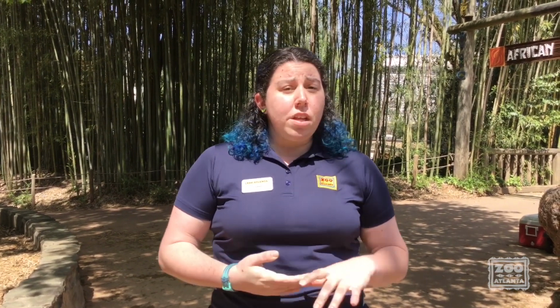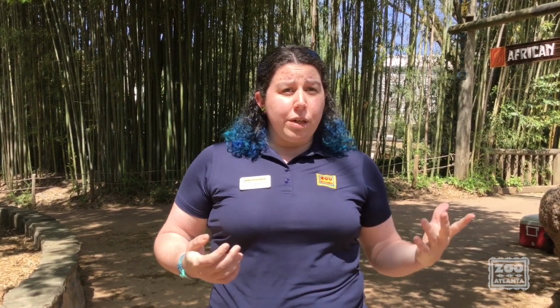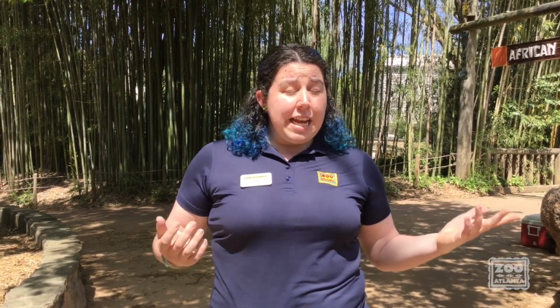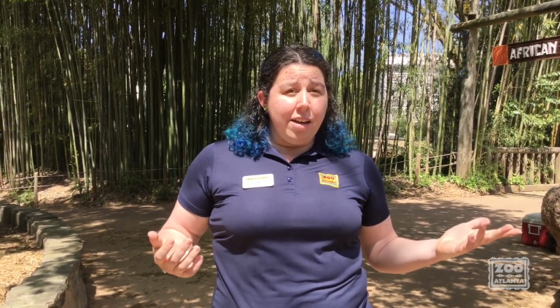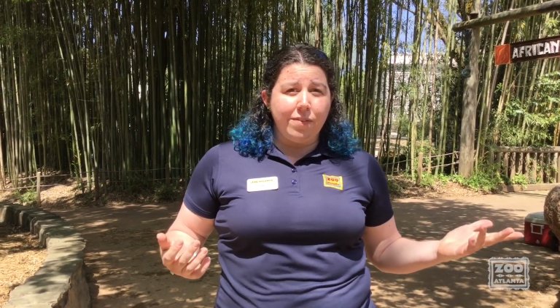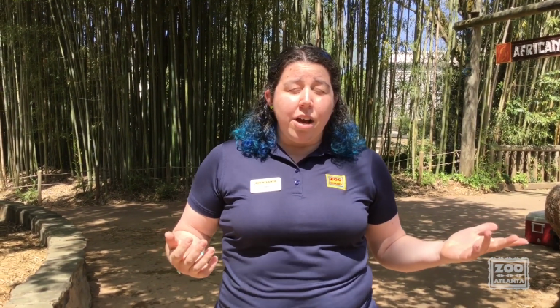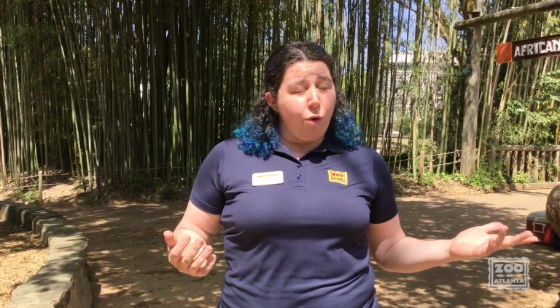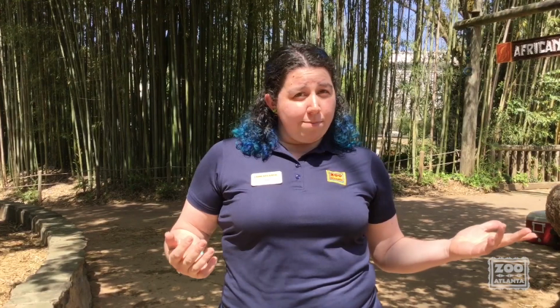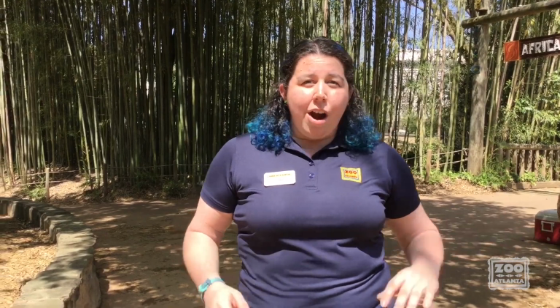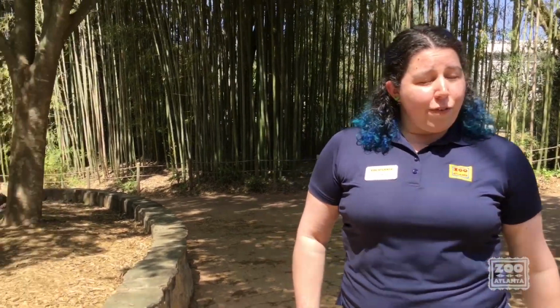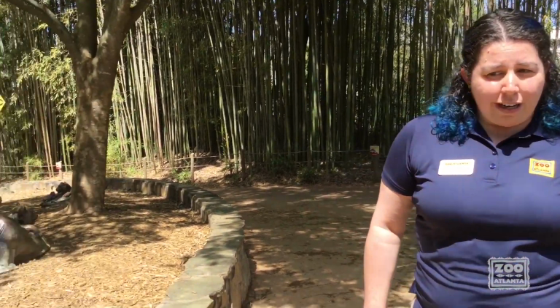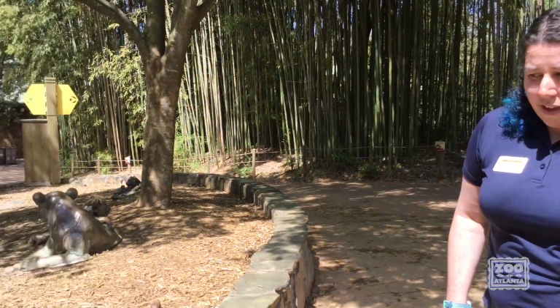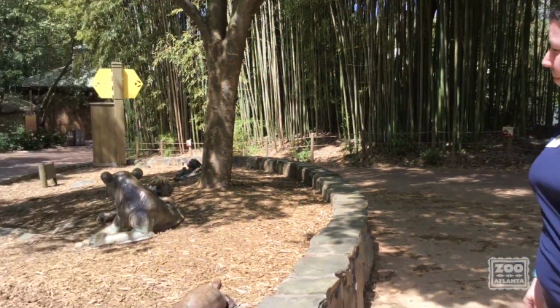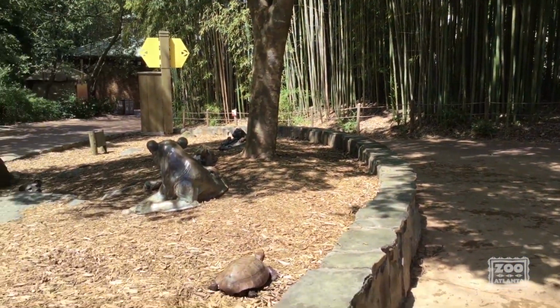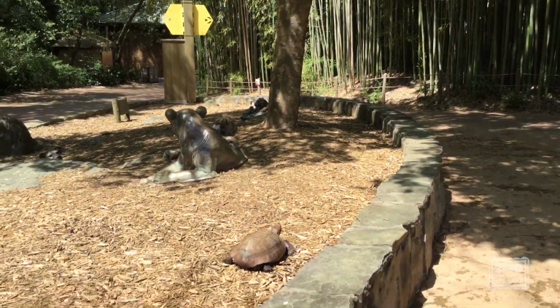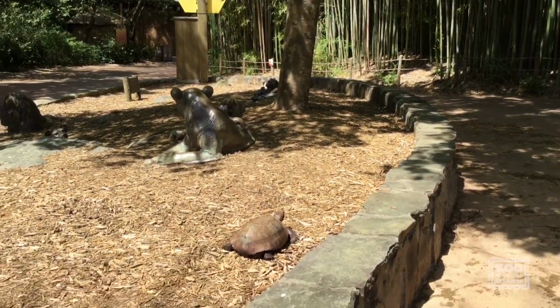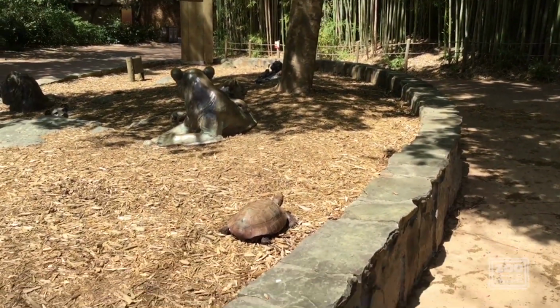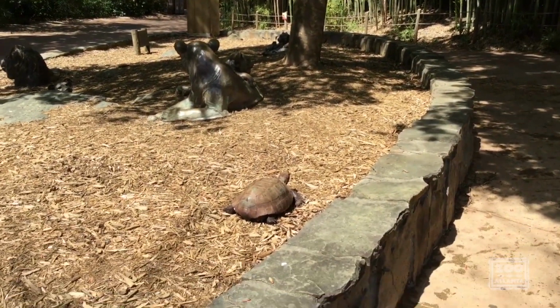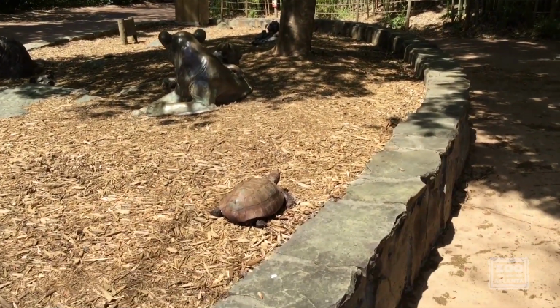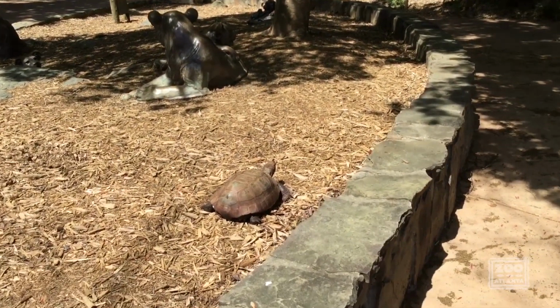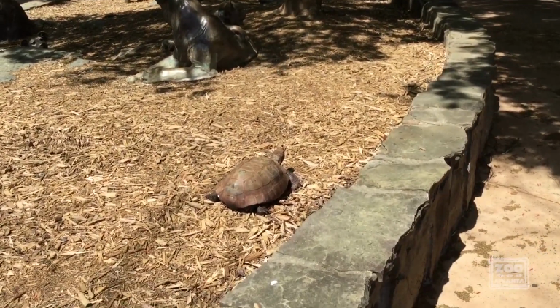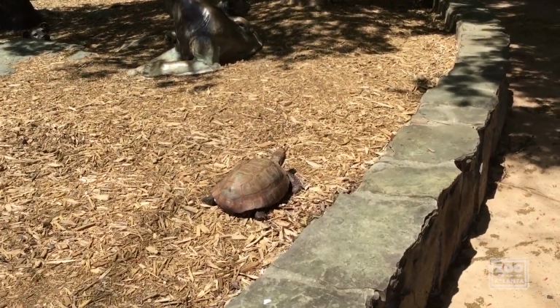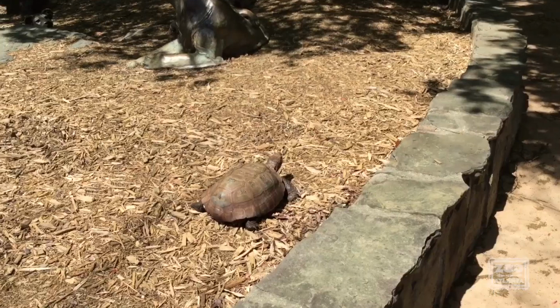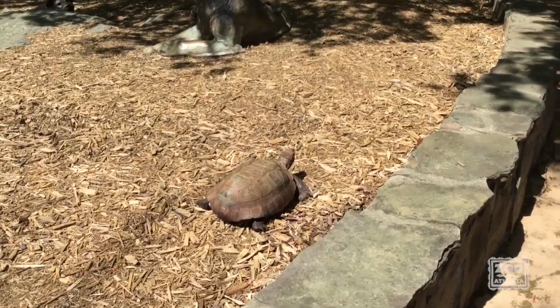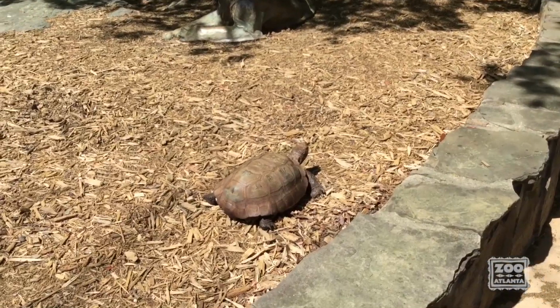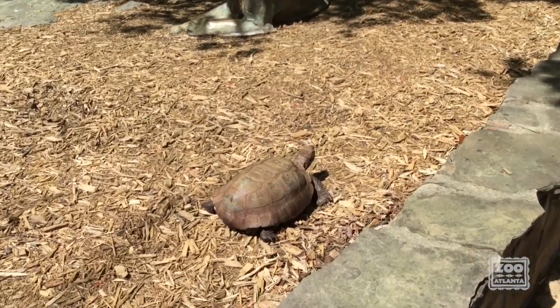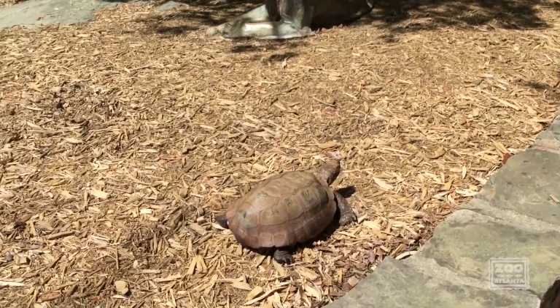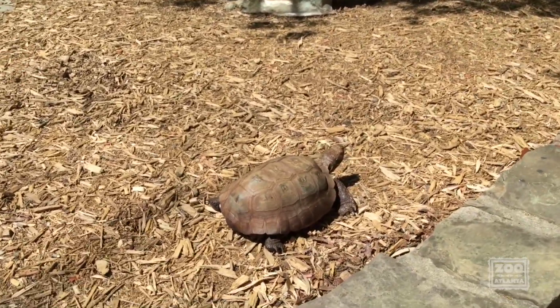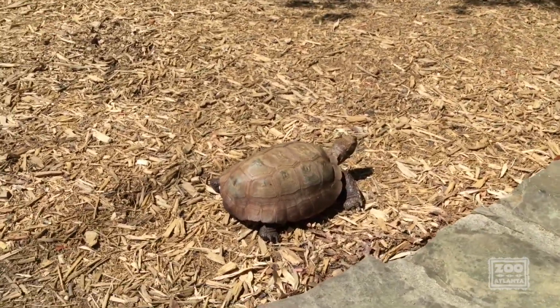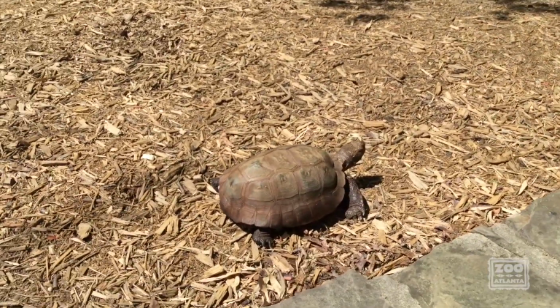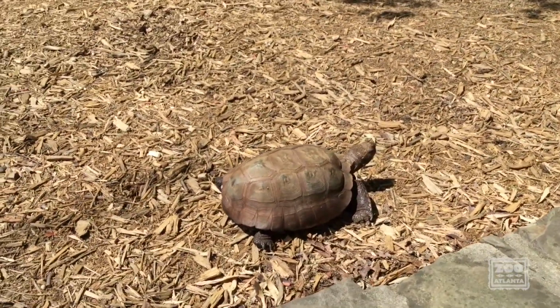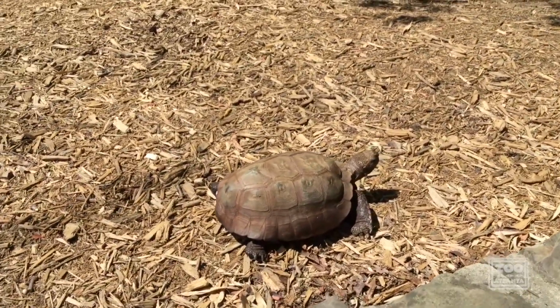Today we've got Thor, our gopher tortoise with us. He is a native Georgia Keystone Species and also one of the species that we have here at Zoo Atlanta.